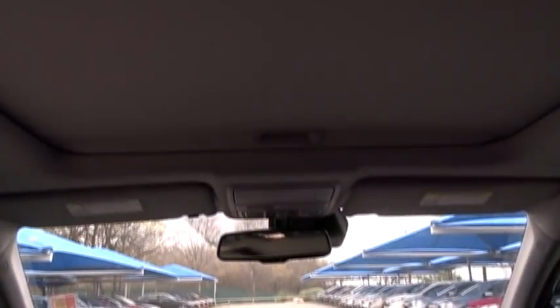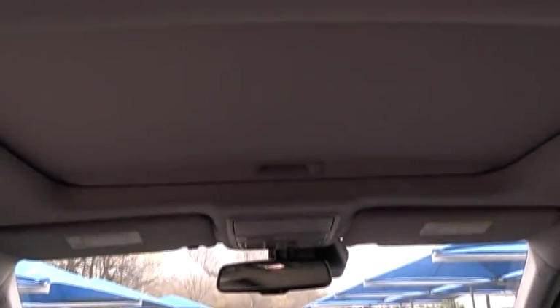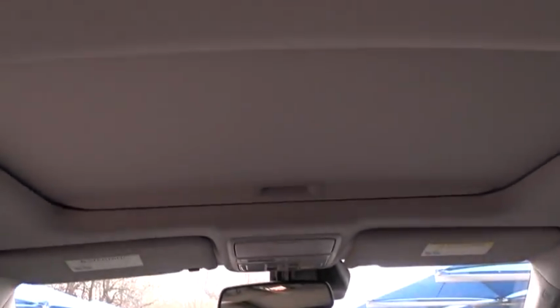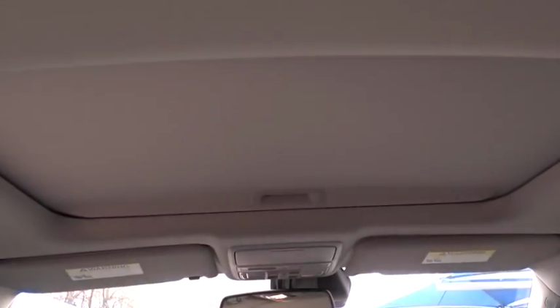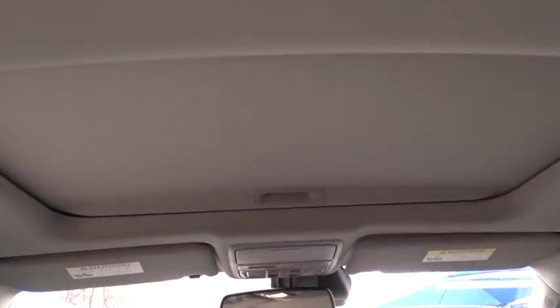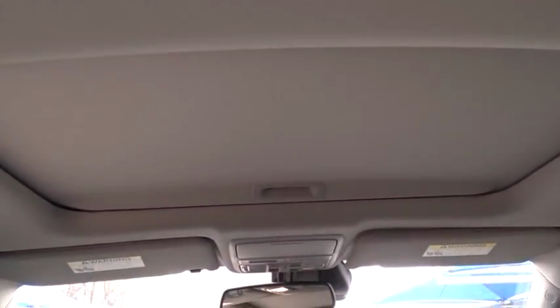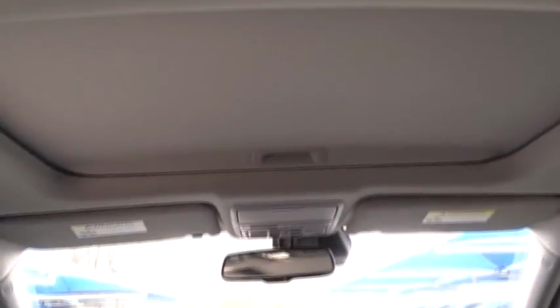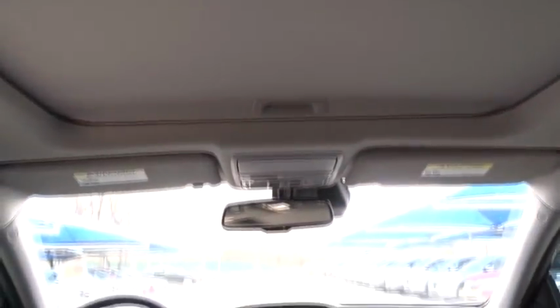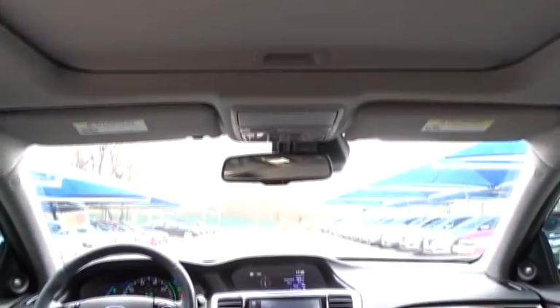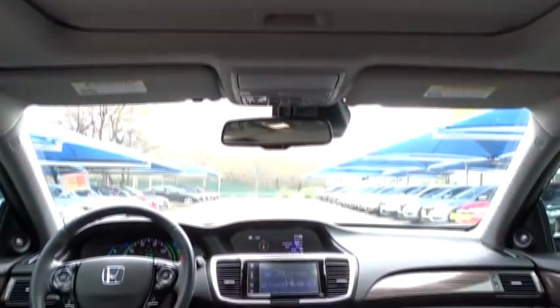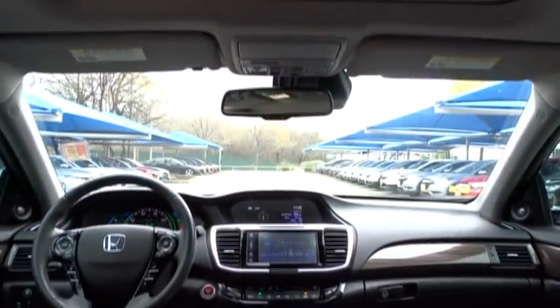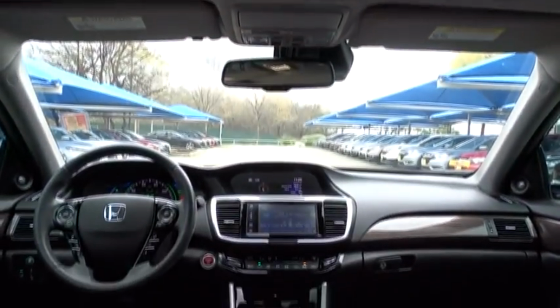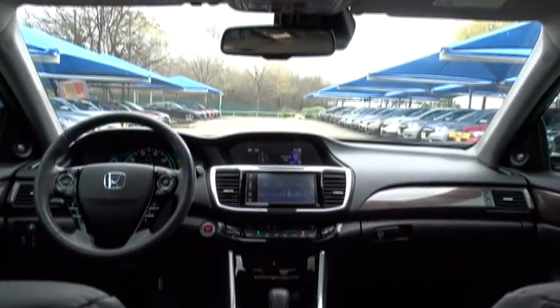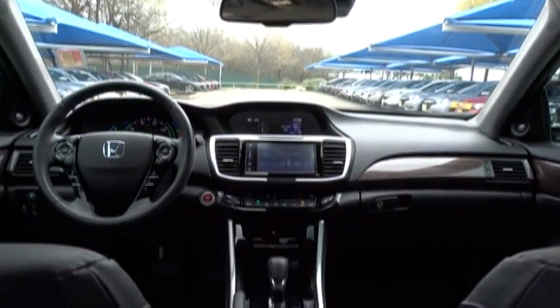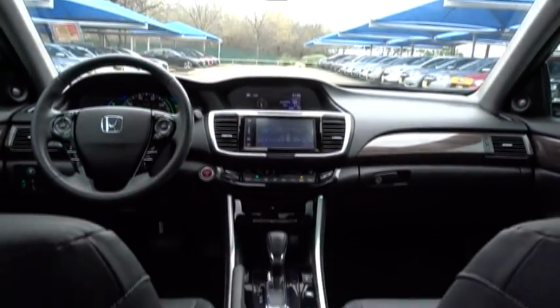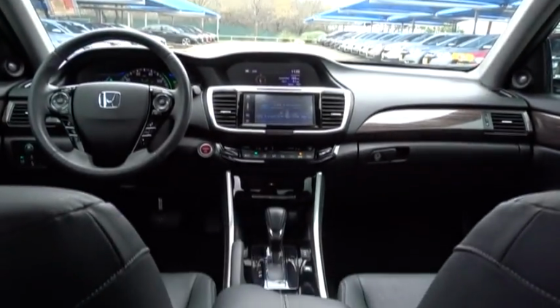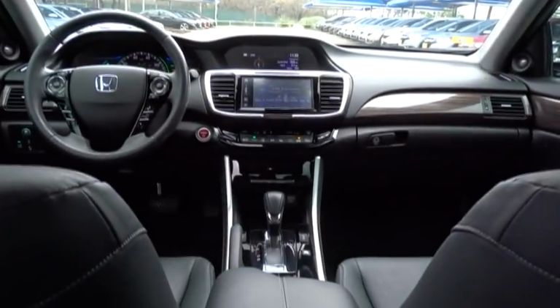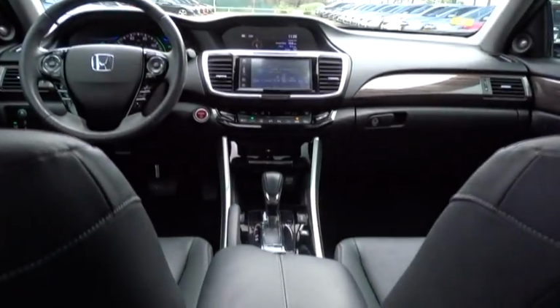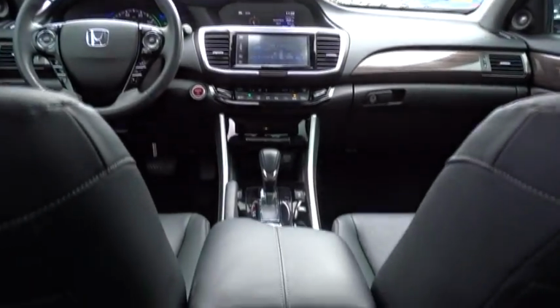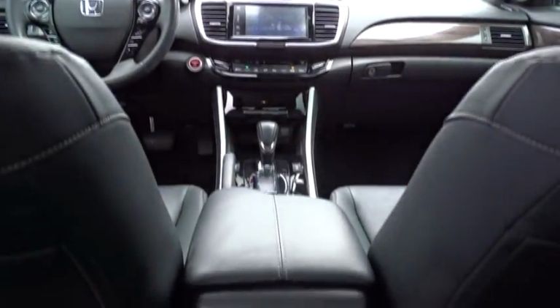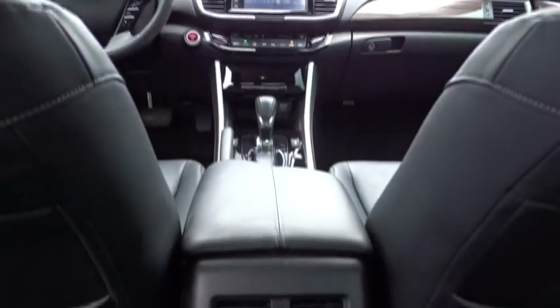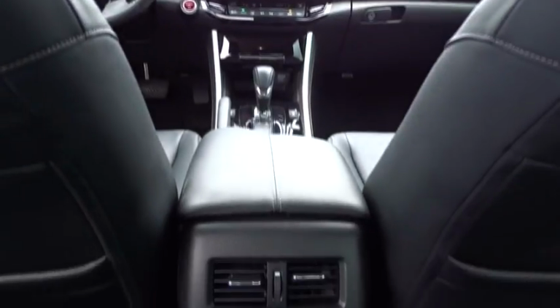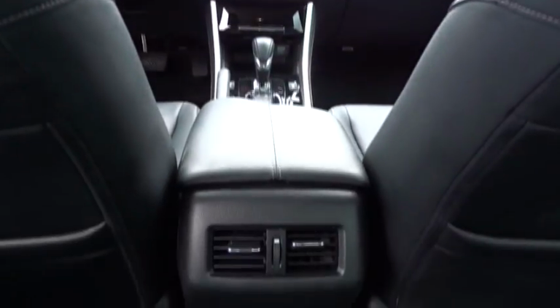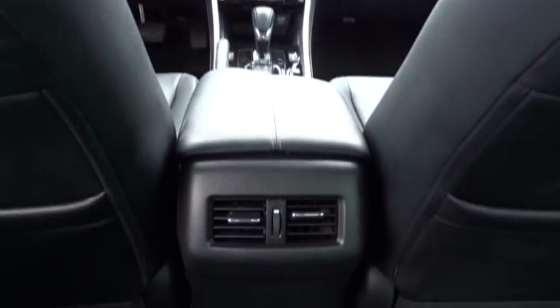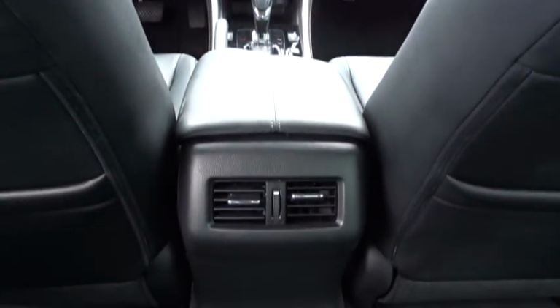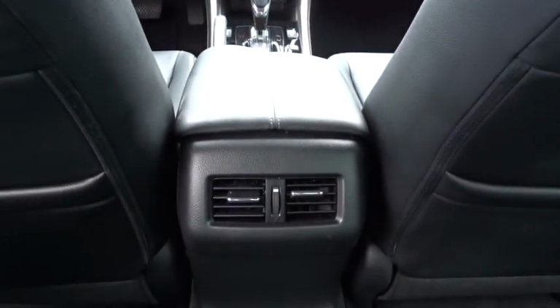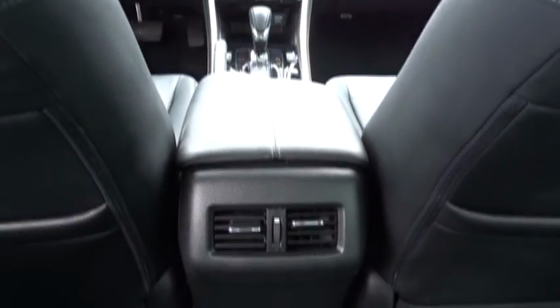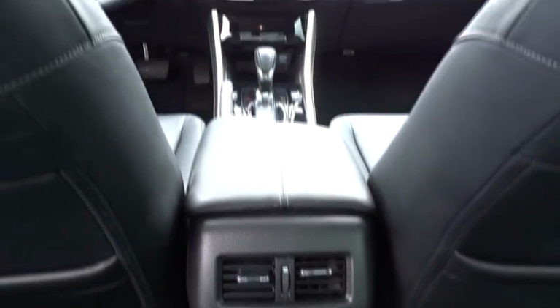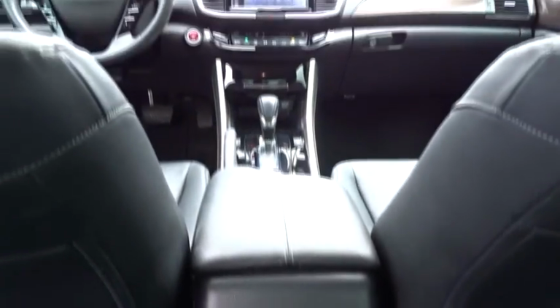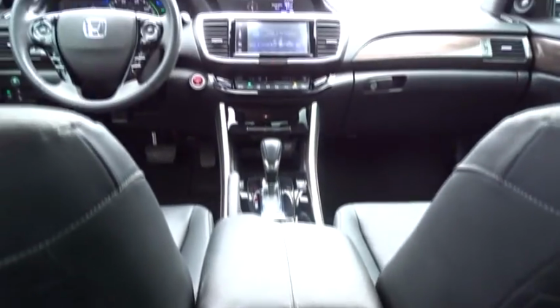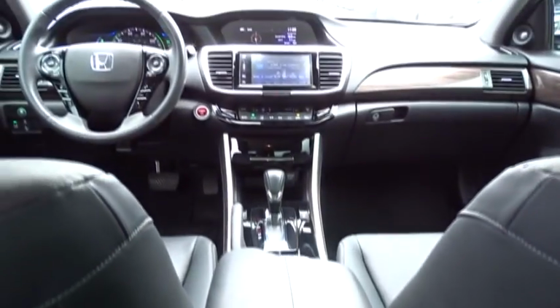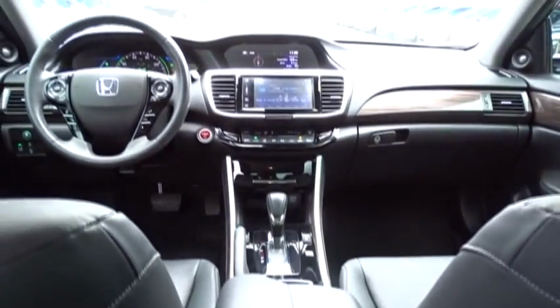Adjustable steering wheel, four-wheel disc brakes, keyless start, auto-dimming rear-view mirror, aluminum wheels, cruise control, floor mats, universal garage door opener.